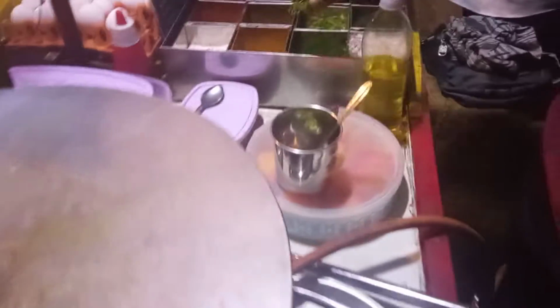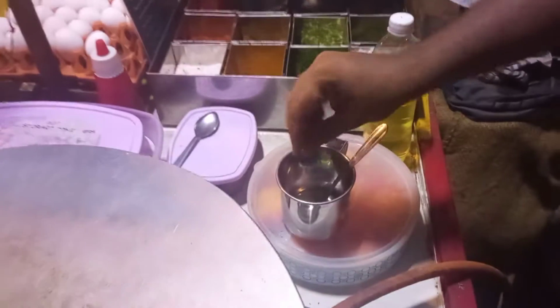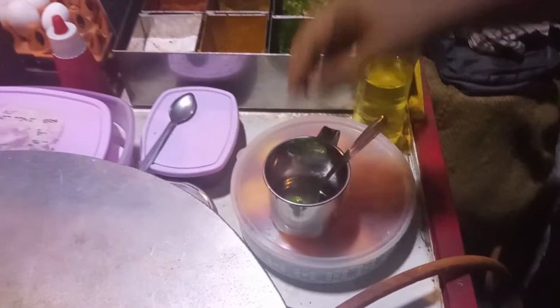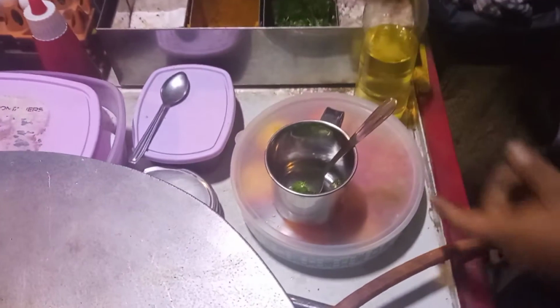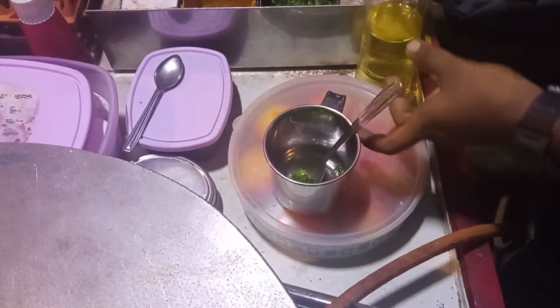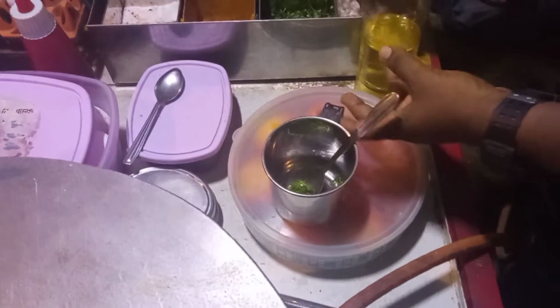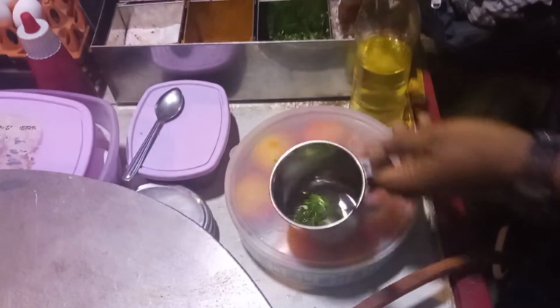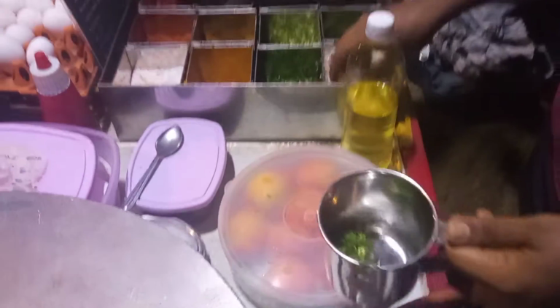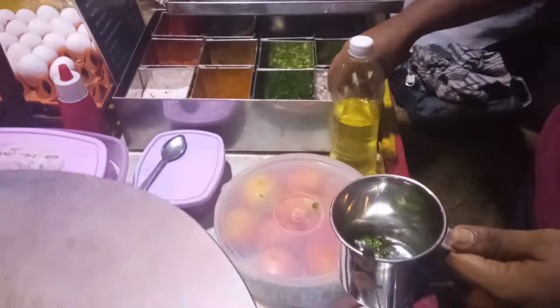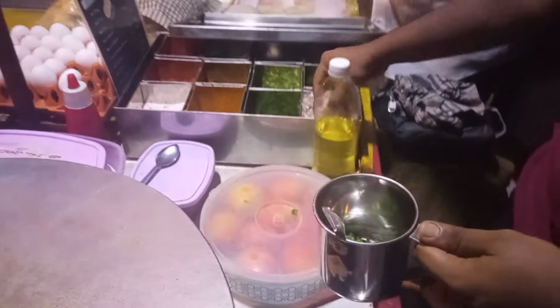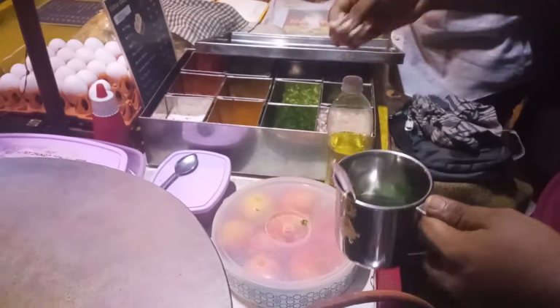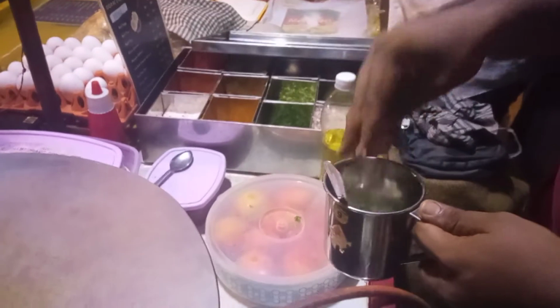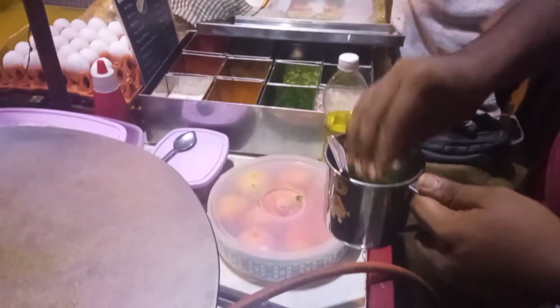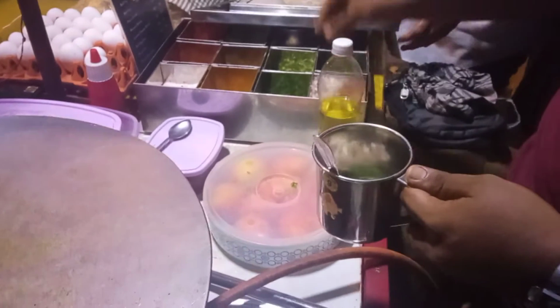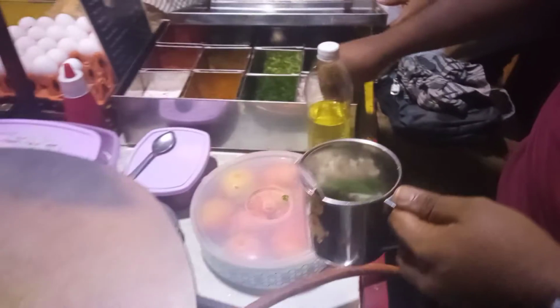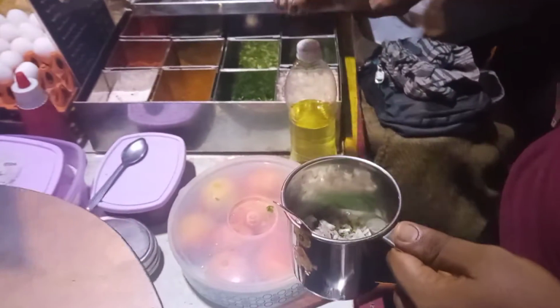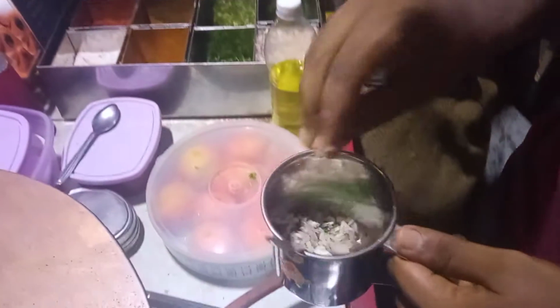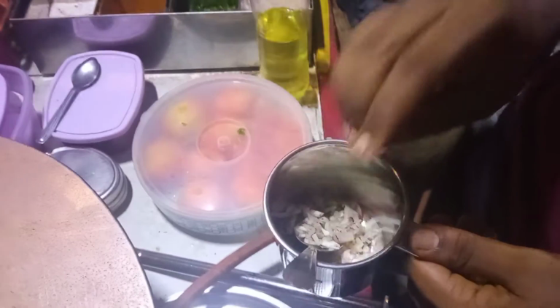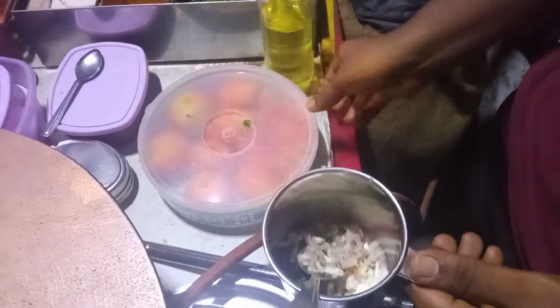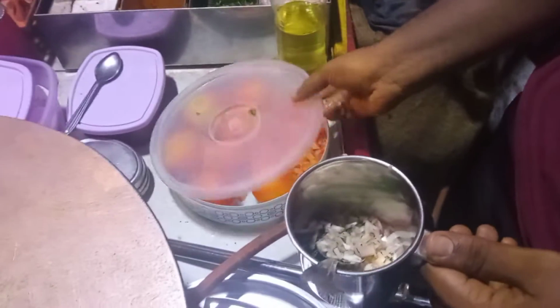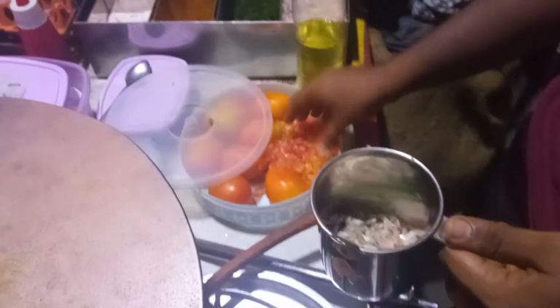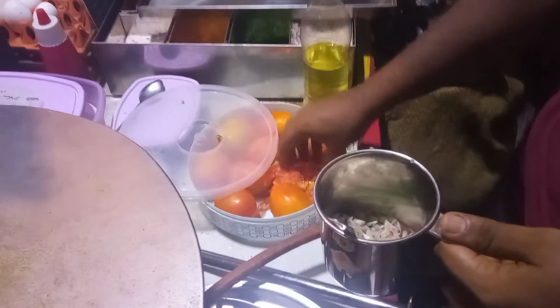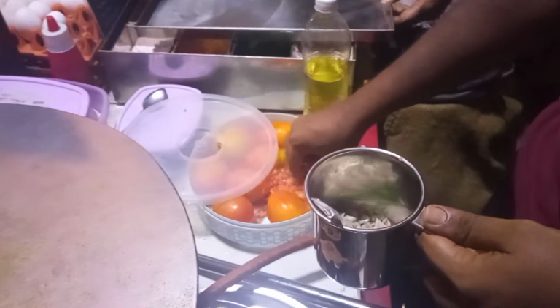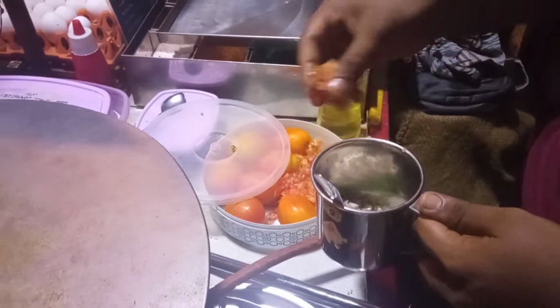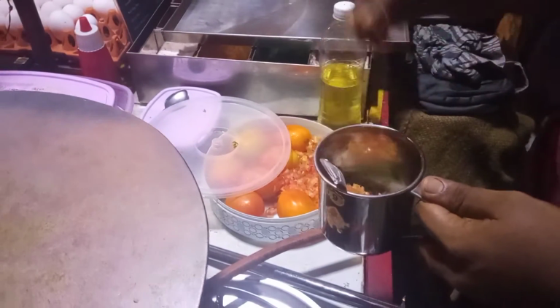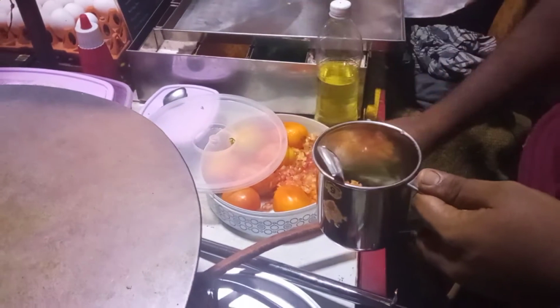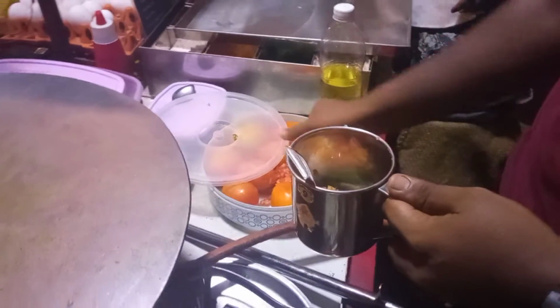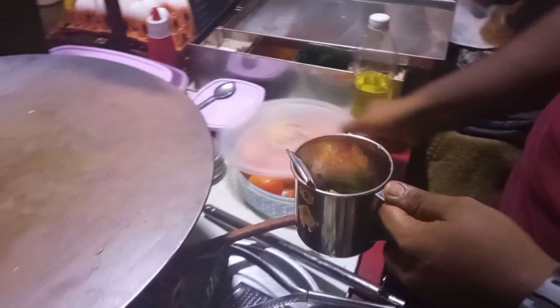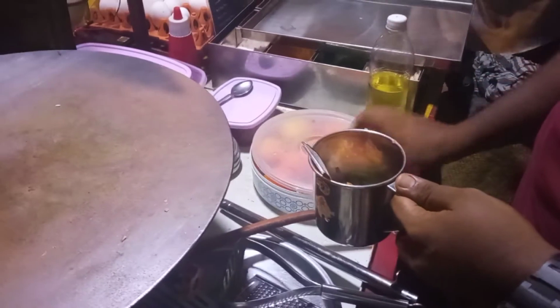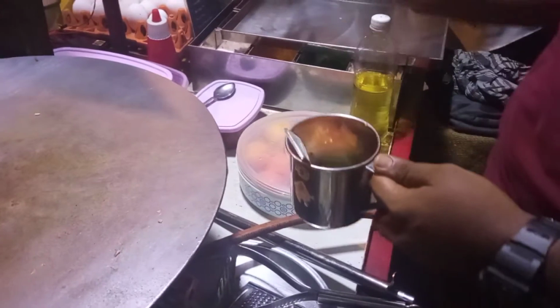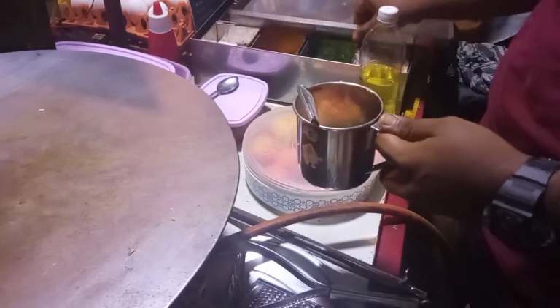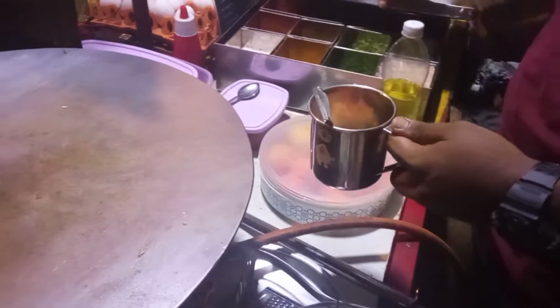This is a small house and the inside of the house is called a boil potter. This is a boil potter.